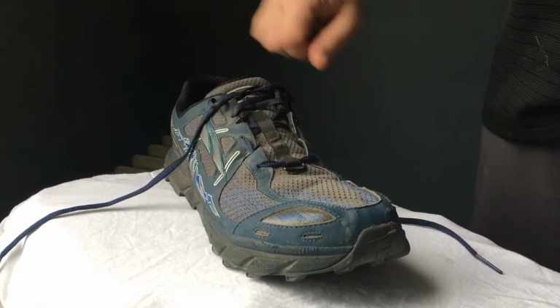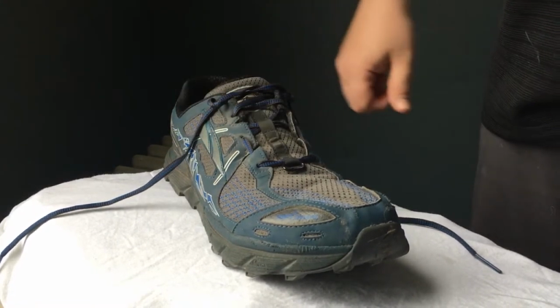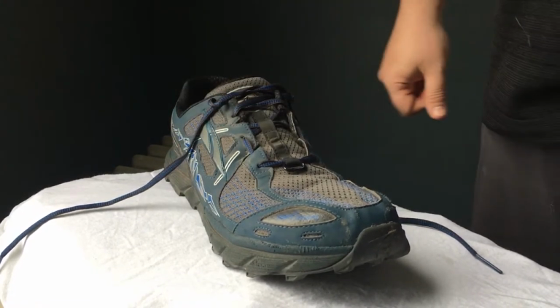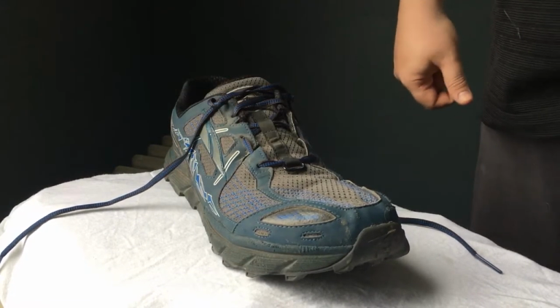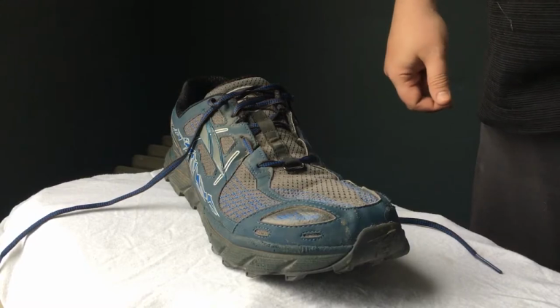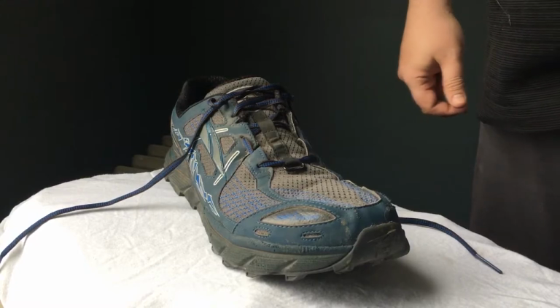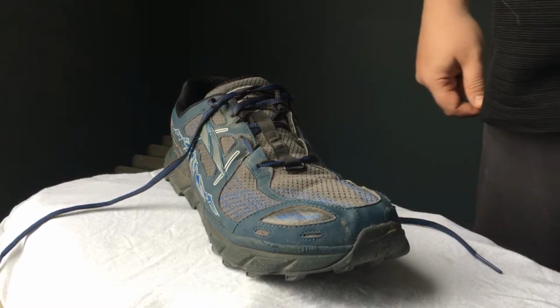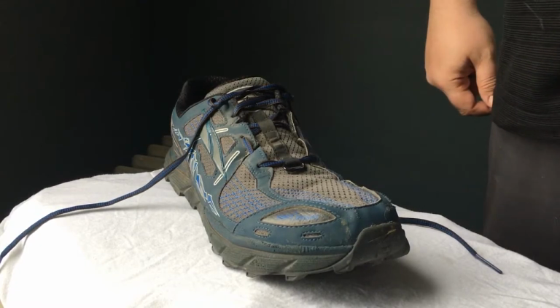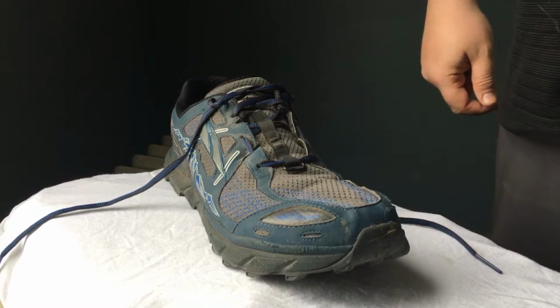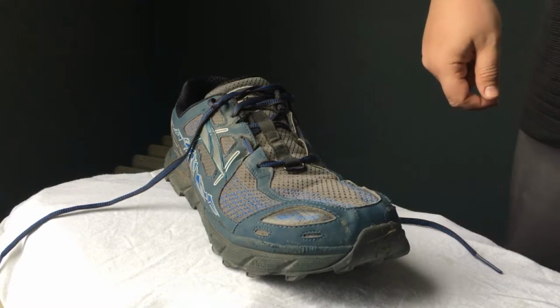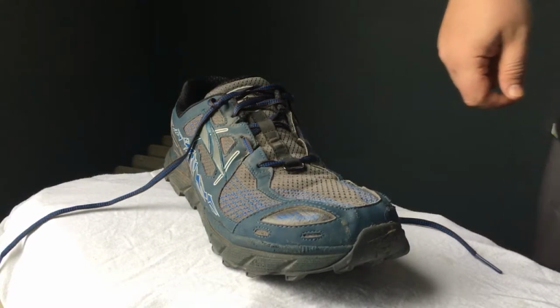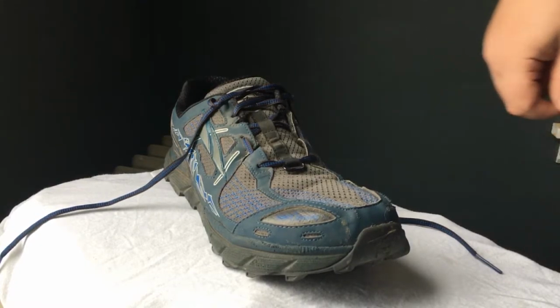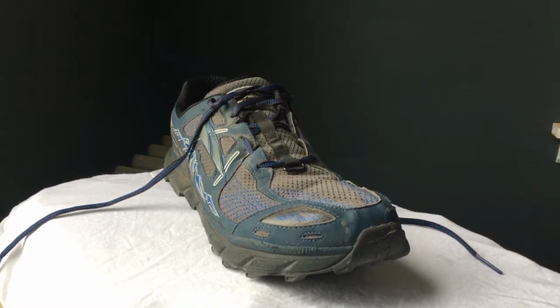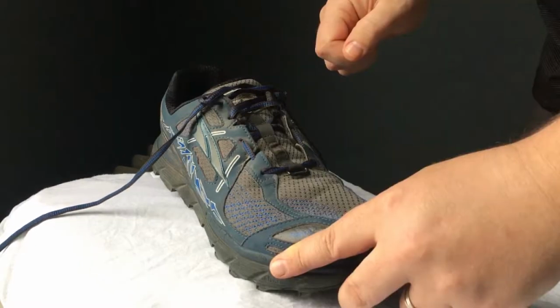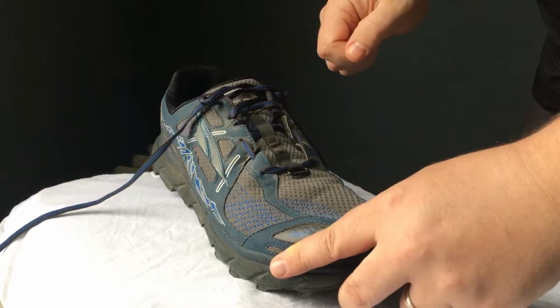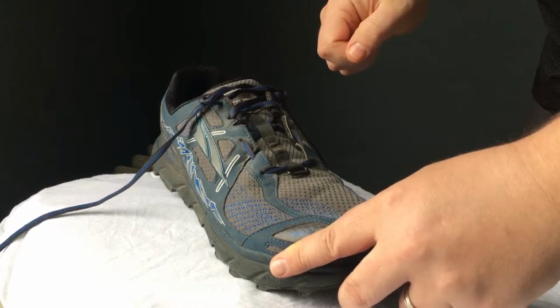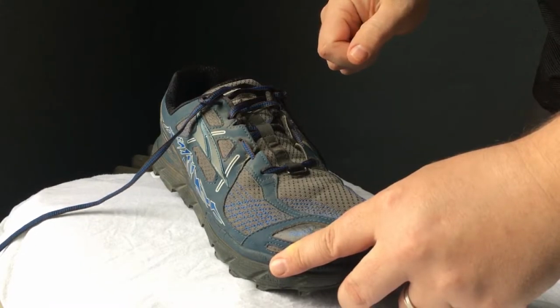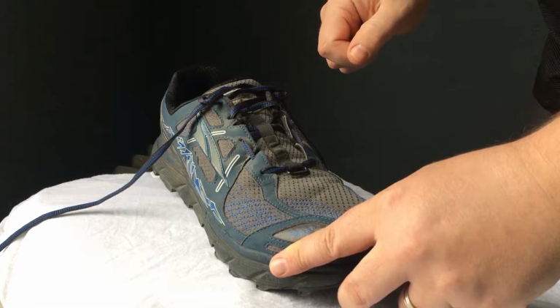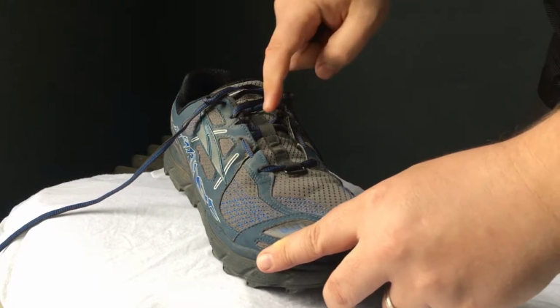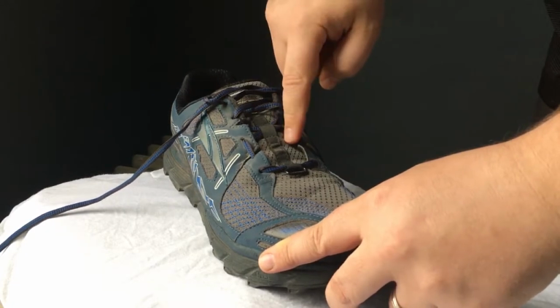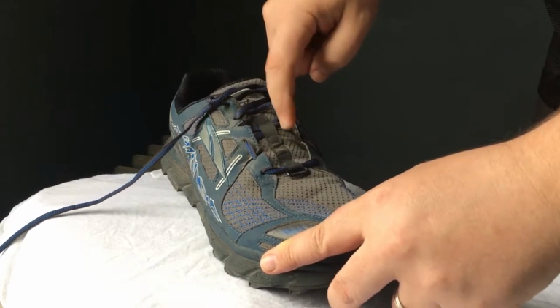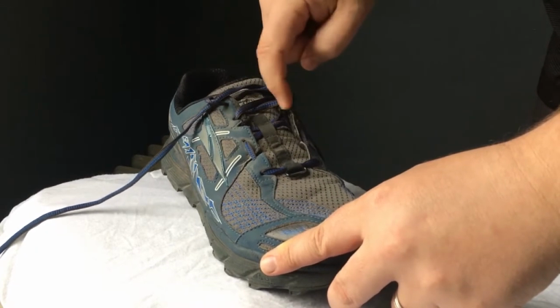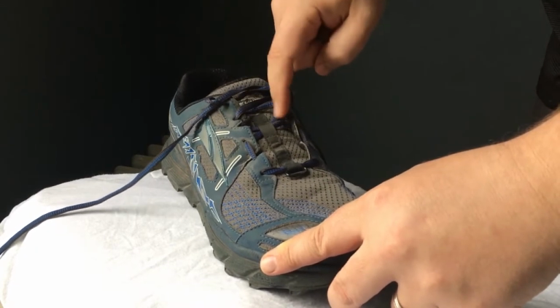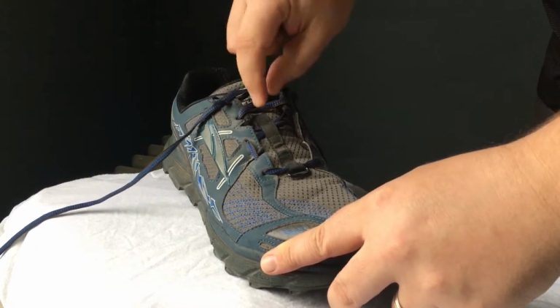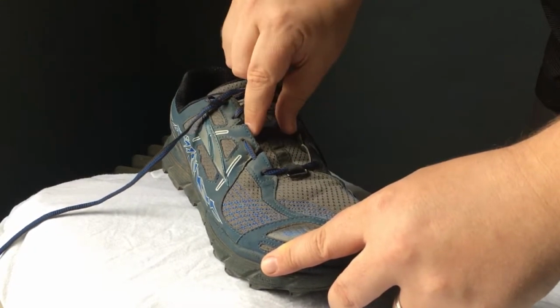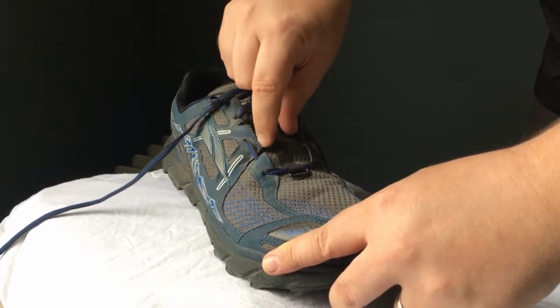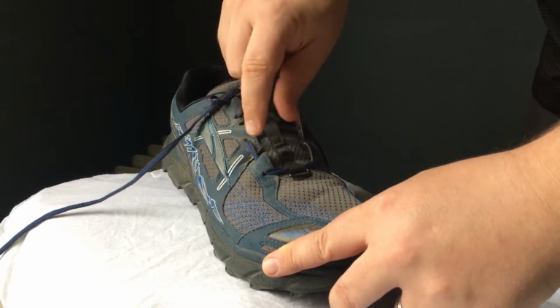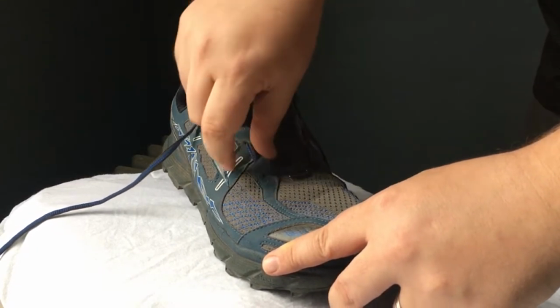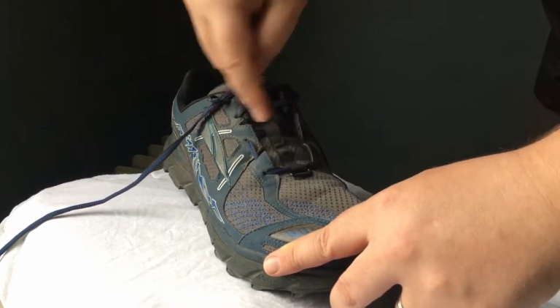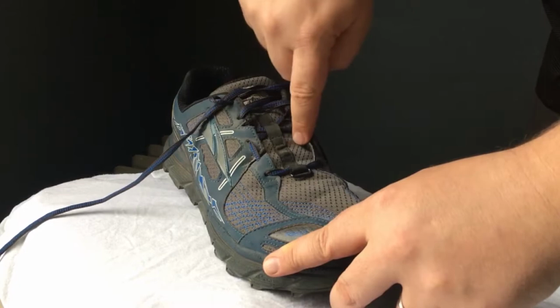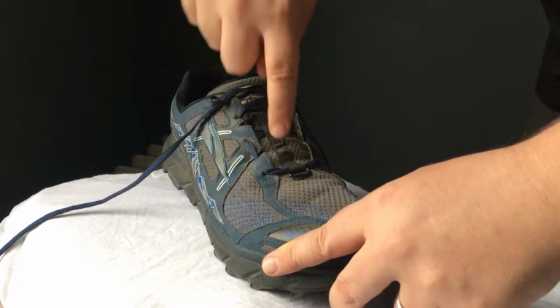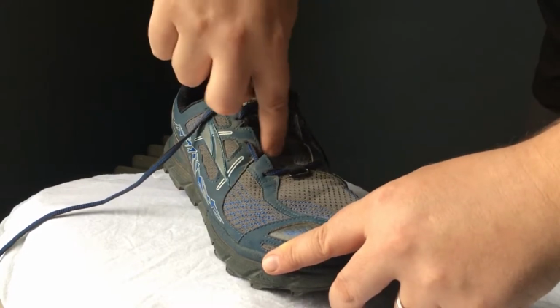I found my foot sliding around like a windshield wiper blade. The heel was really secure, but the front was just sliding back and forth as I walked. Lacing the Lone Peaks this way also leaves these flaps that get caught by sticks and branches and trail debris as I'm hiking.